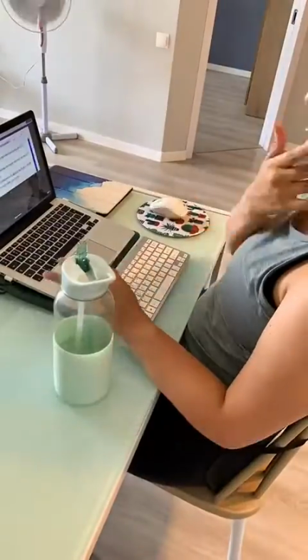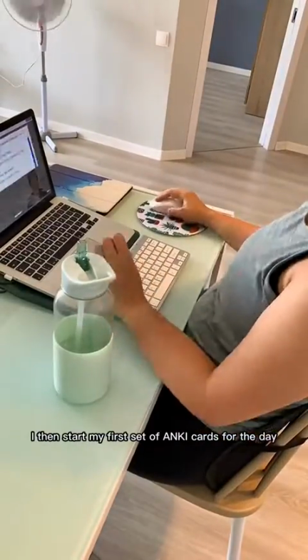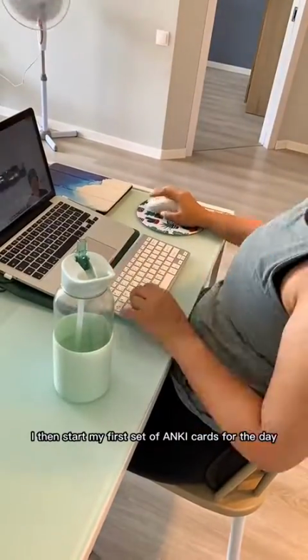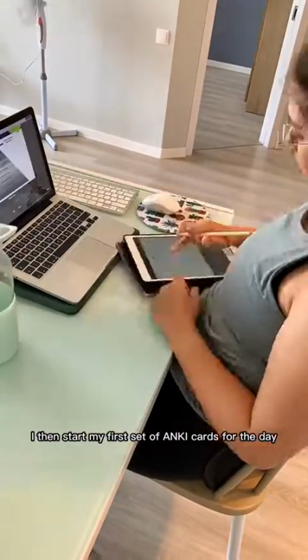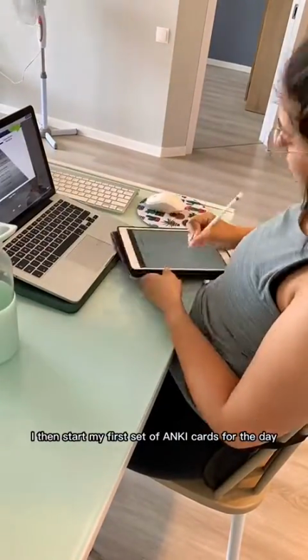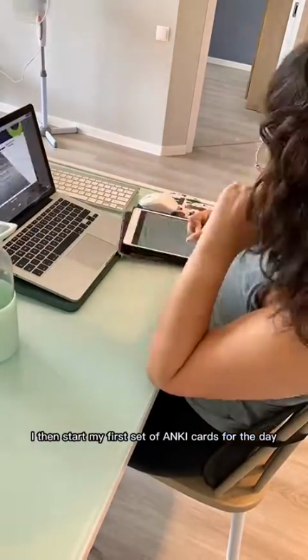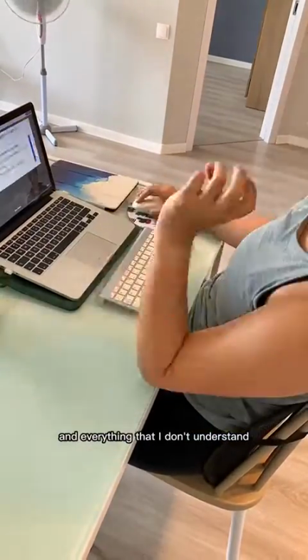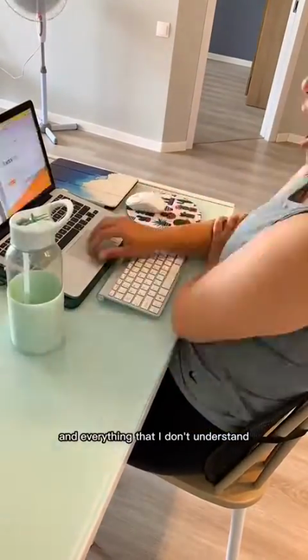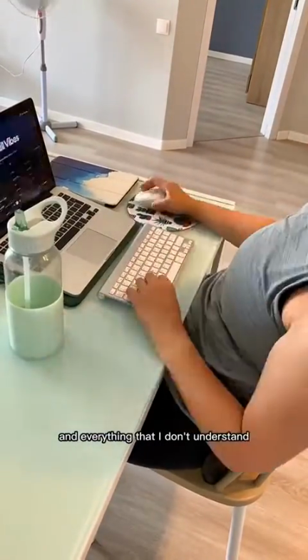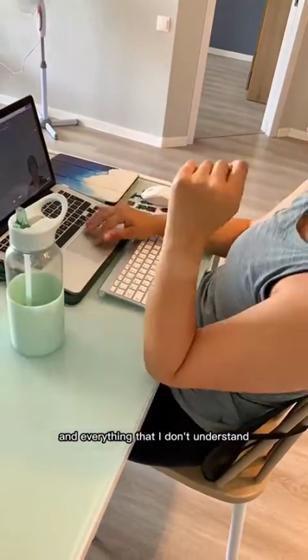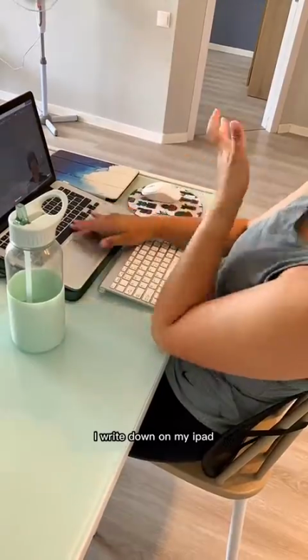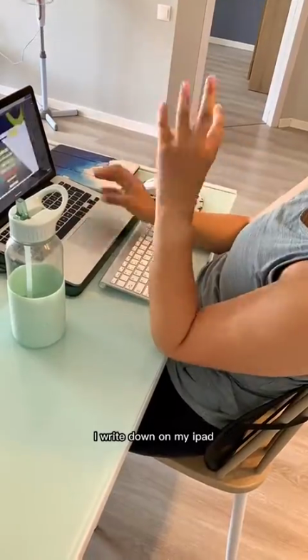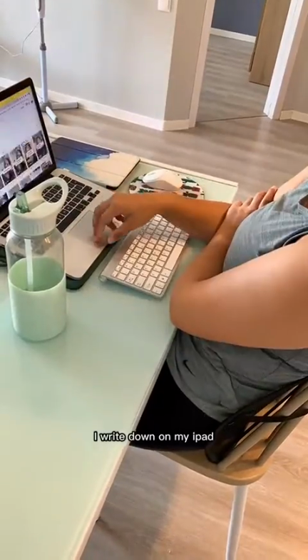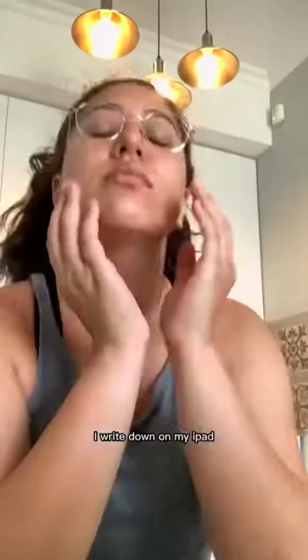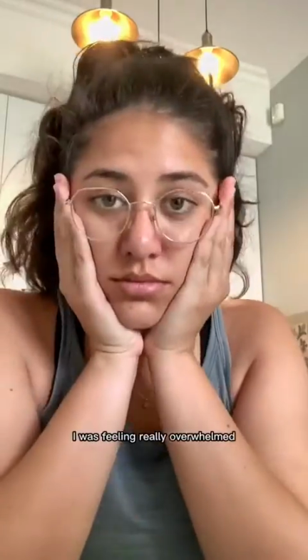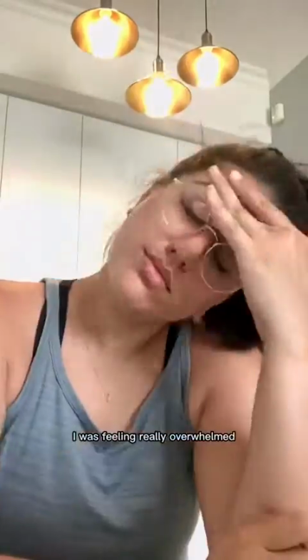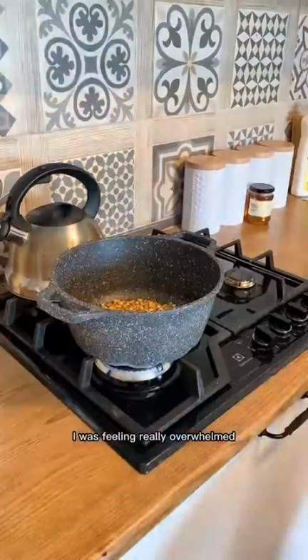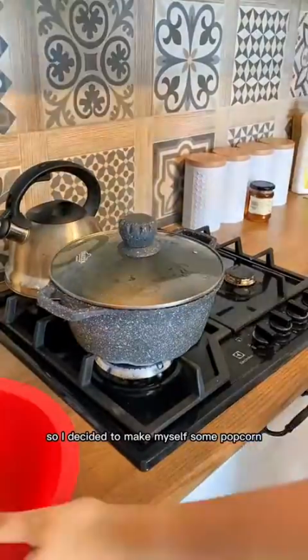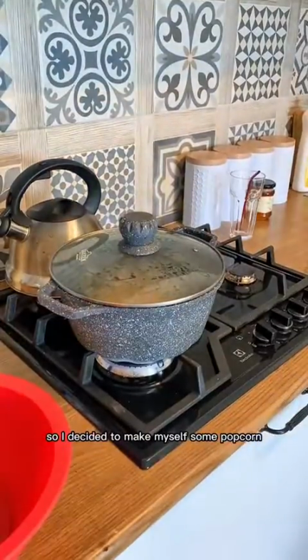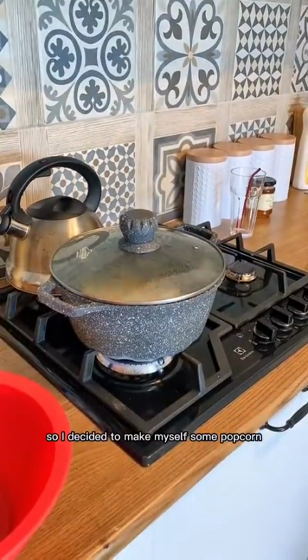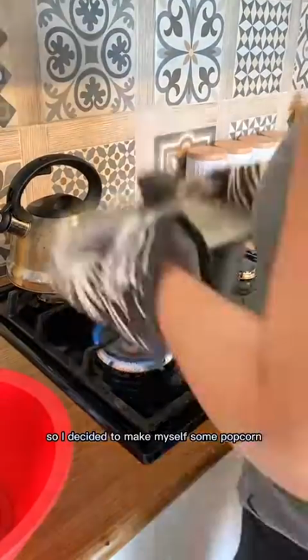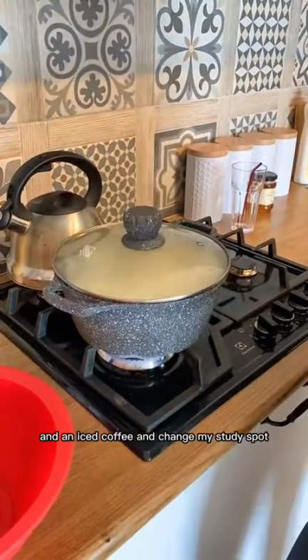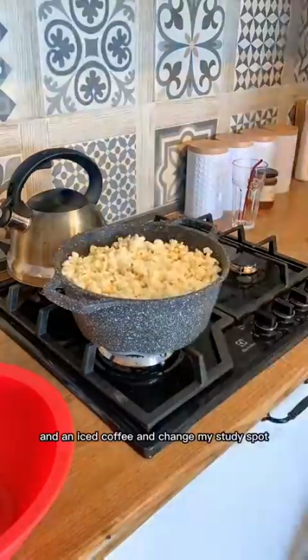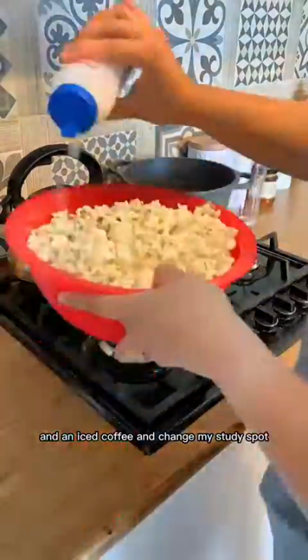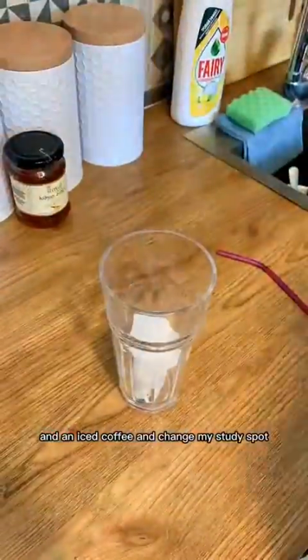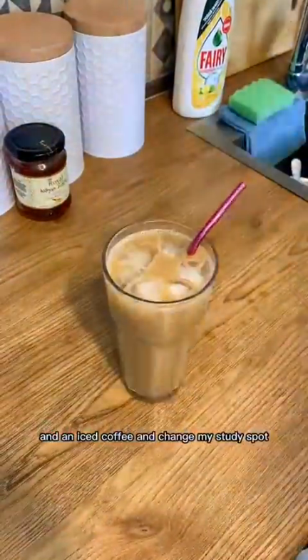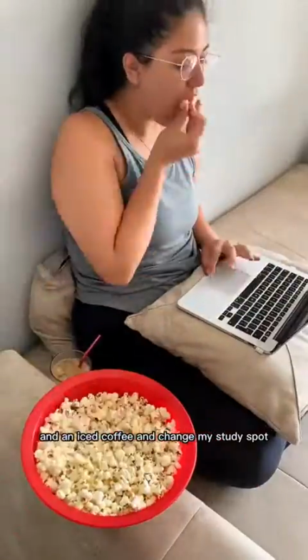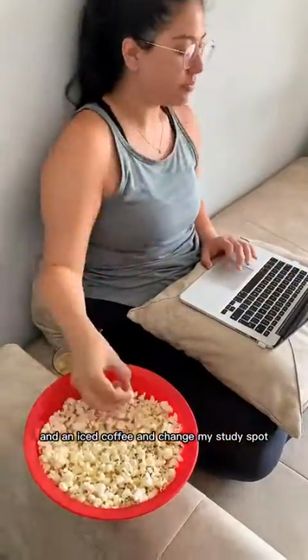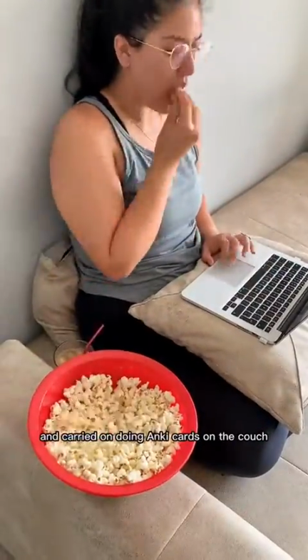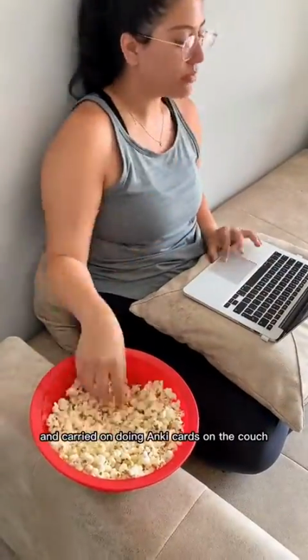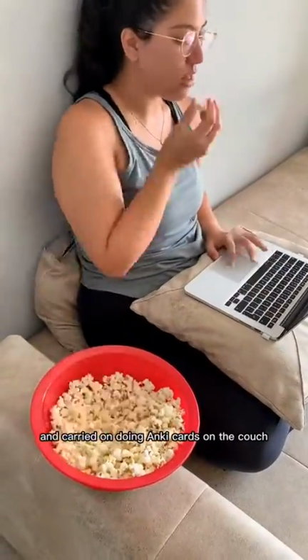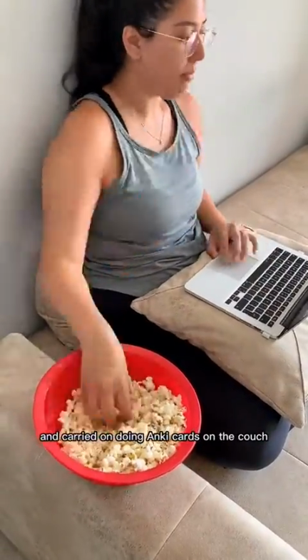I then start my first set of Anki cards for the day and everything that I don't understand I write down on my iPad. I was feeling really overwhelmed so I decided to make myself some popcorn and an iced coffee and changed my study spot, and carried on doing Anki cards on the couch.